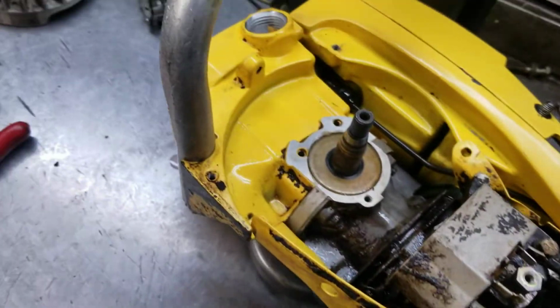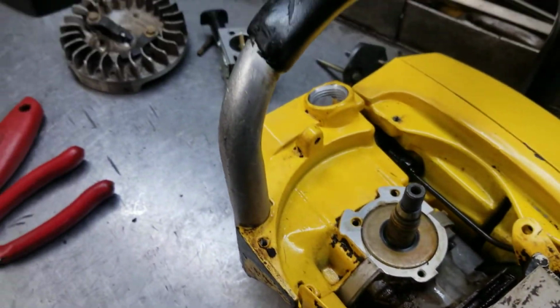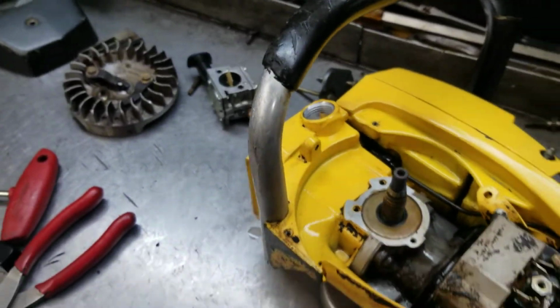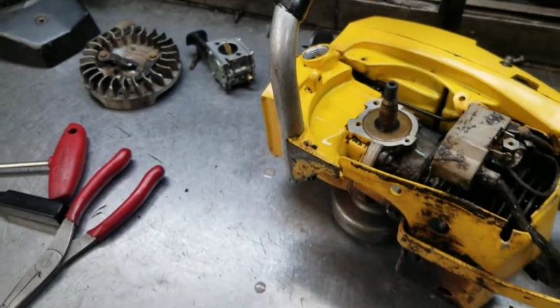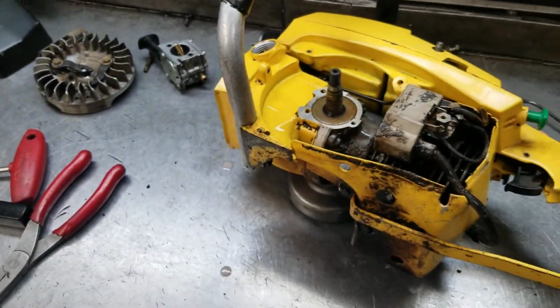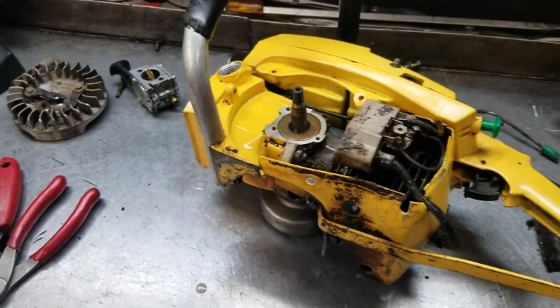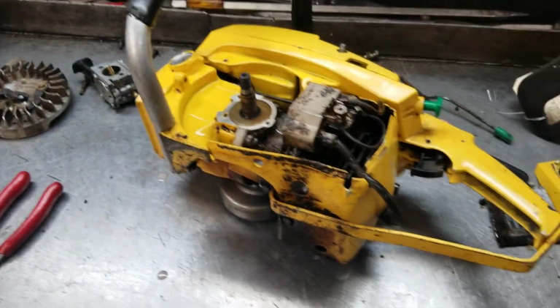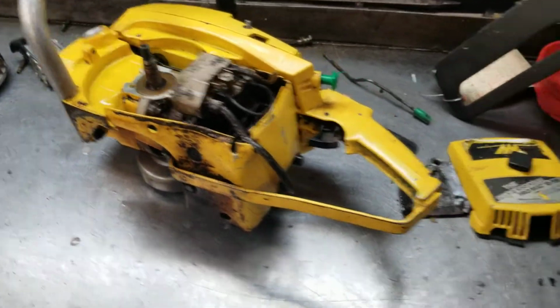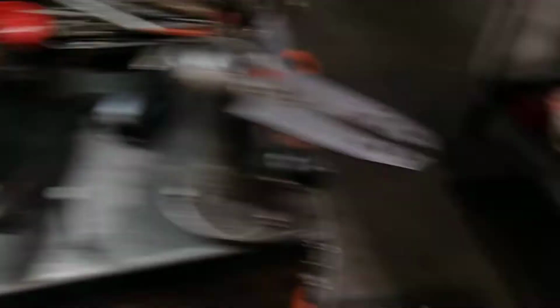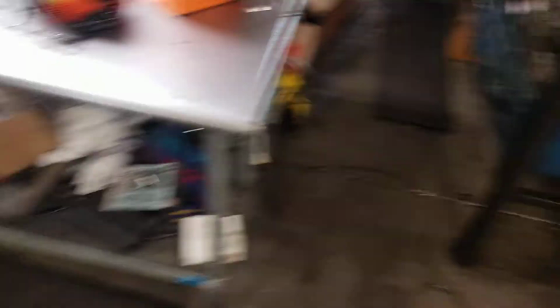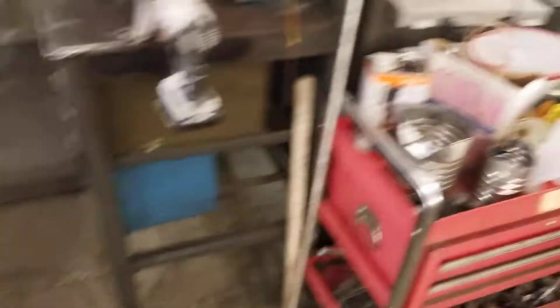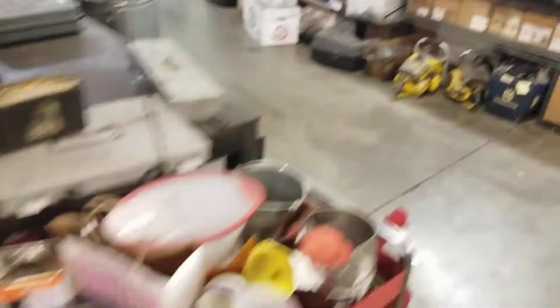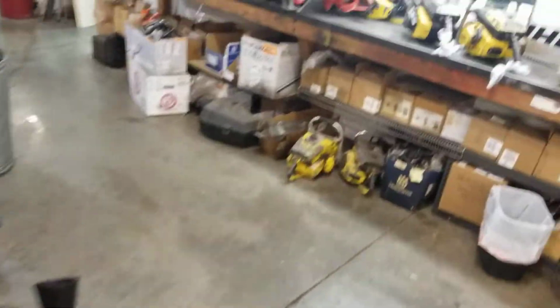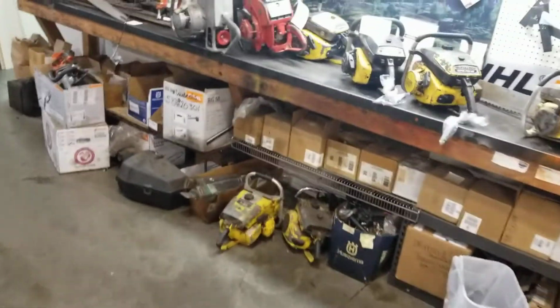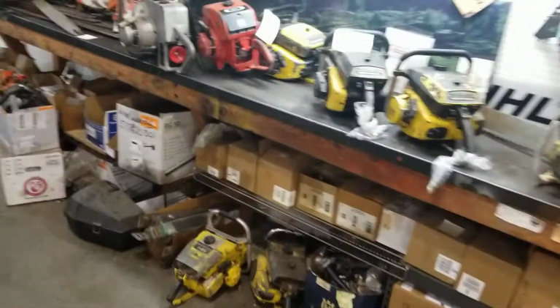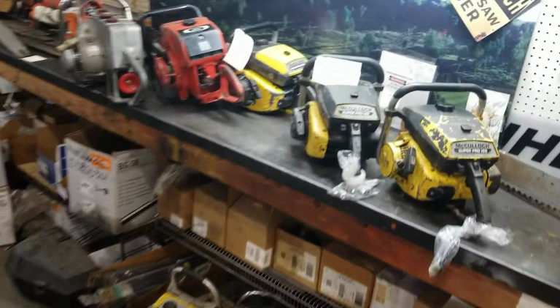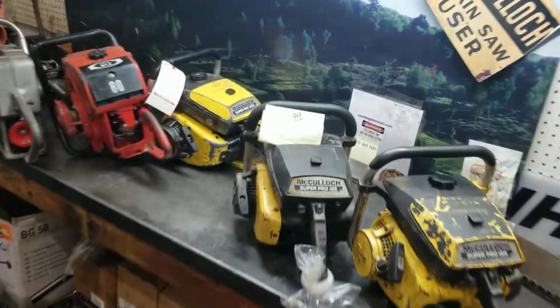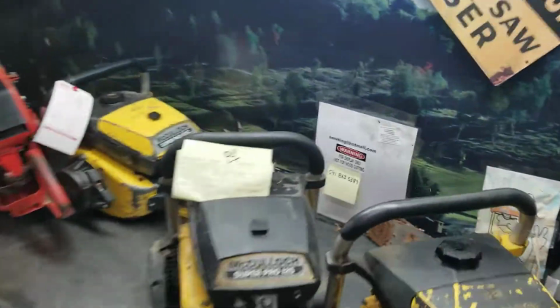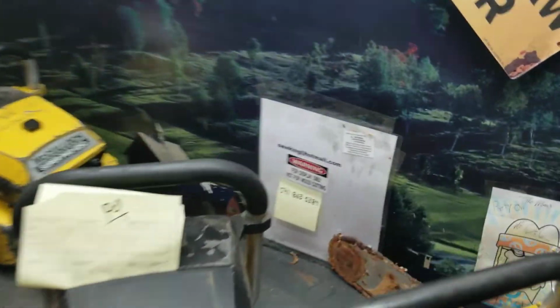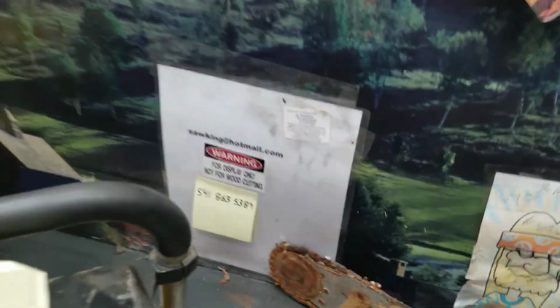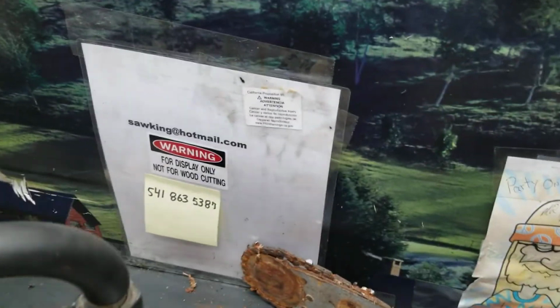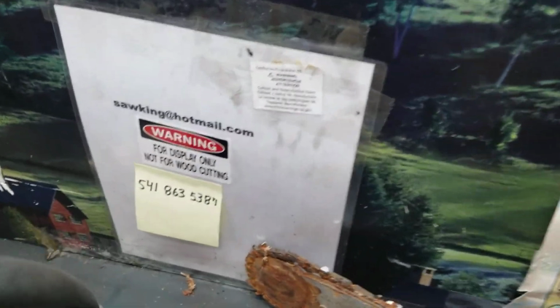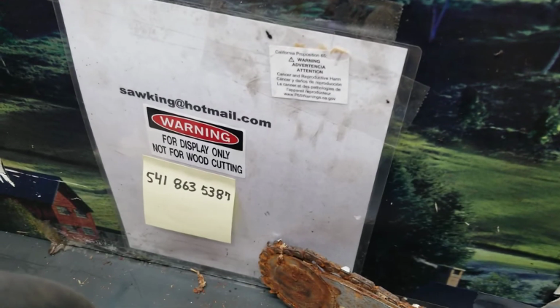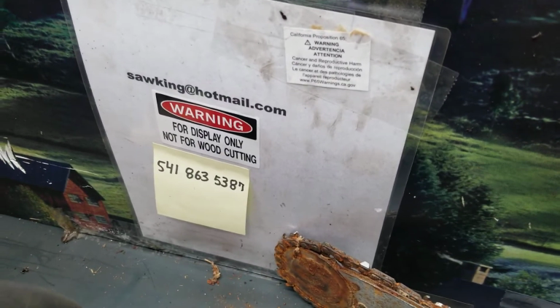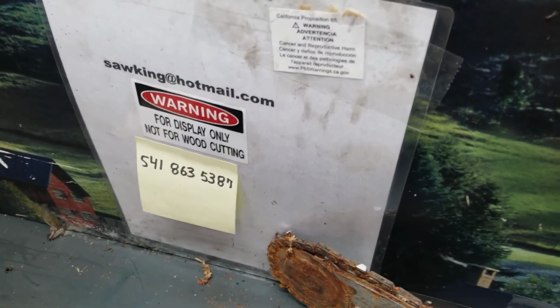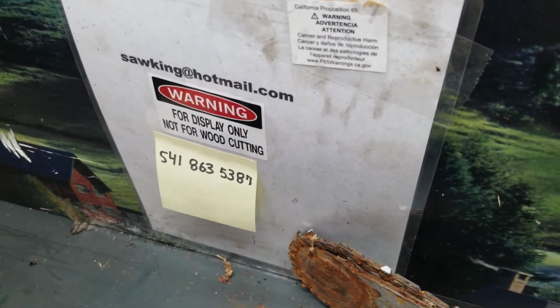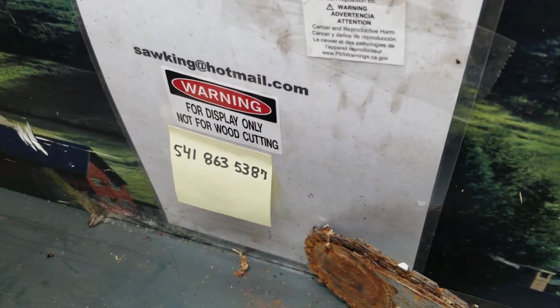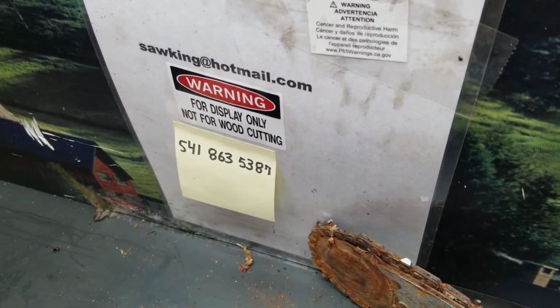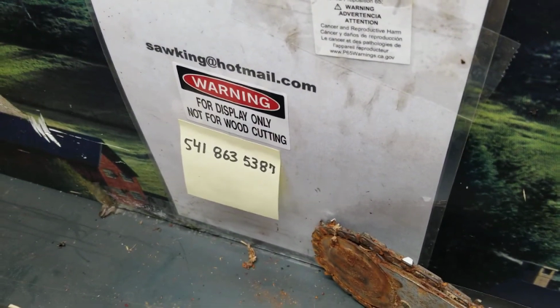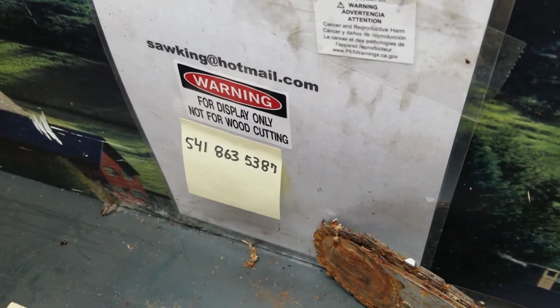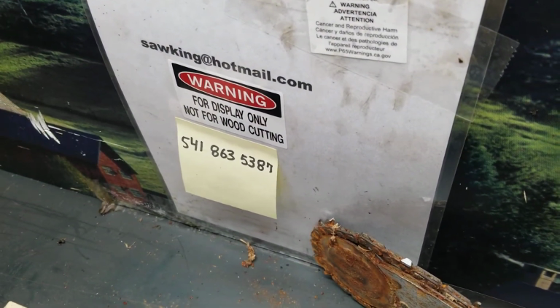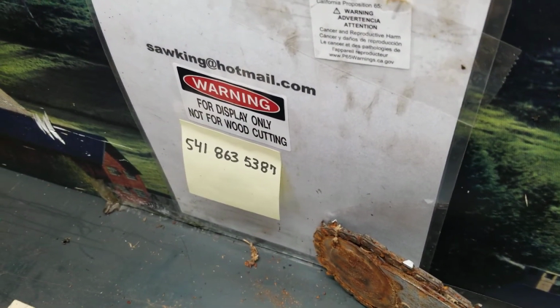Any questions on these, I'll give you some information here. SawKing at Hotmail.com, 541-863-5387 — just ask for the chainsaw guy.